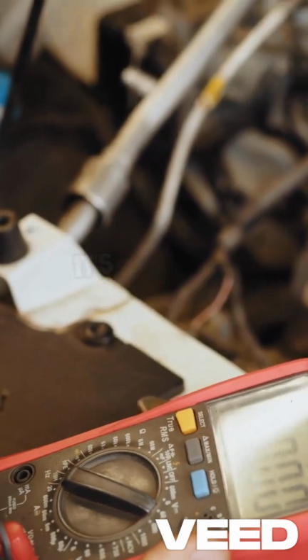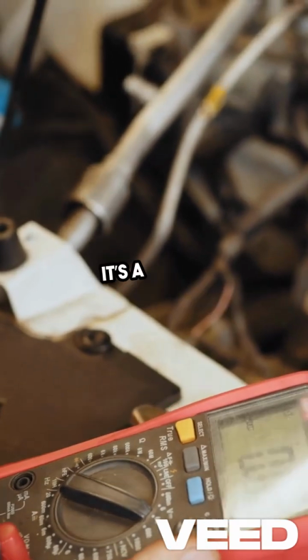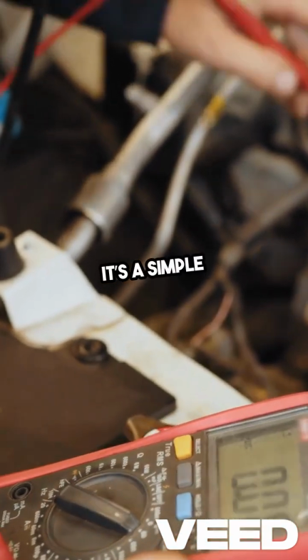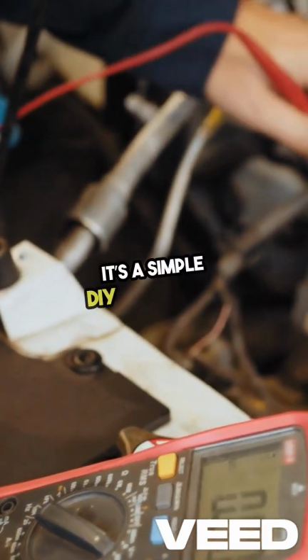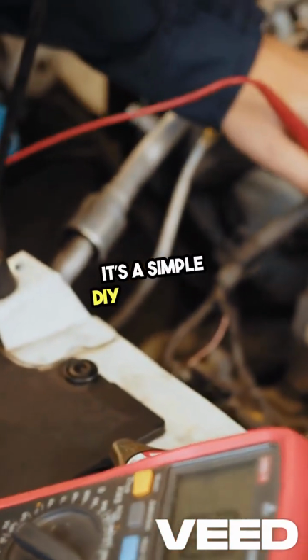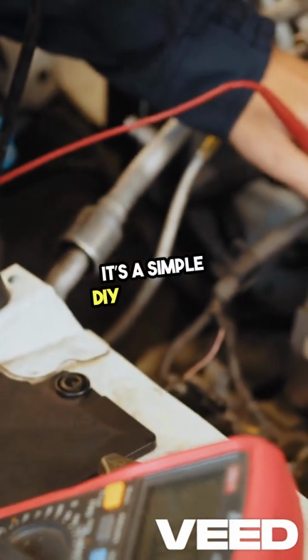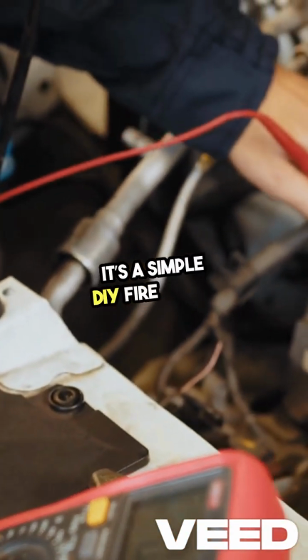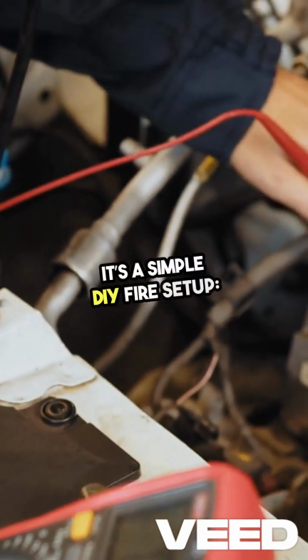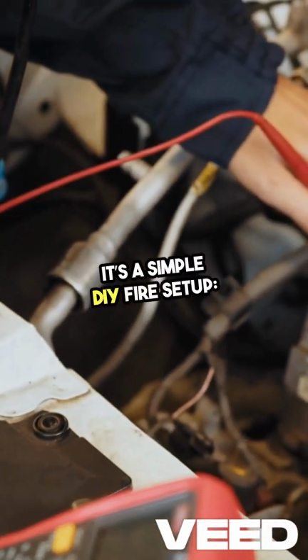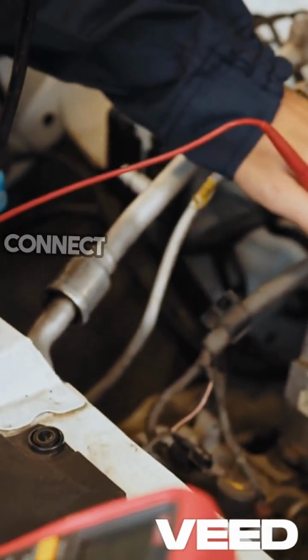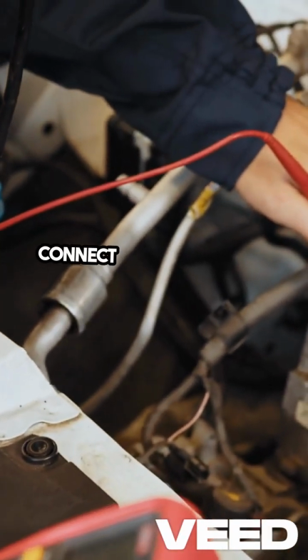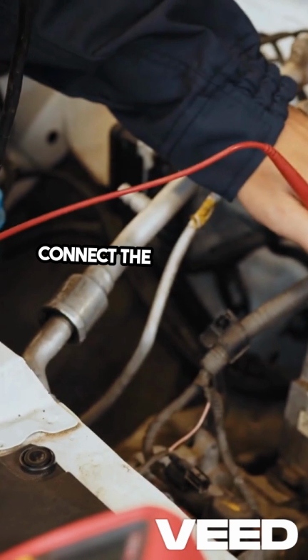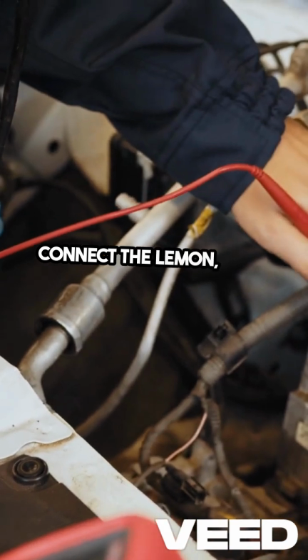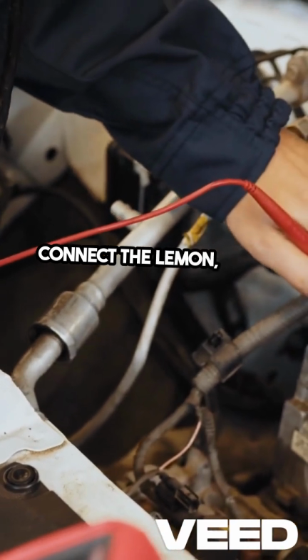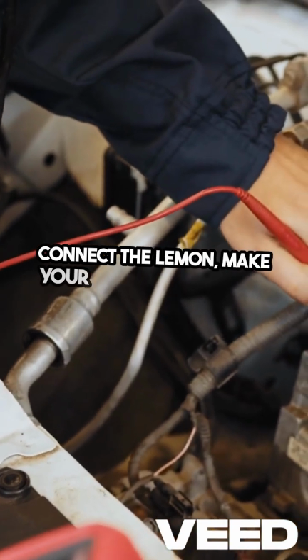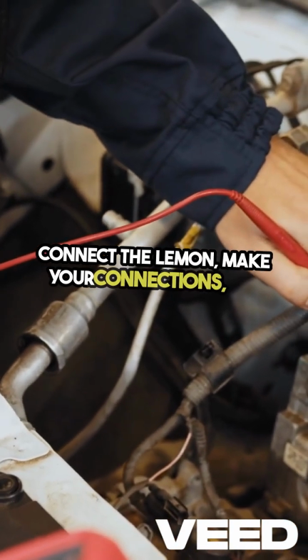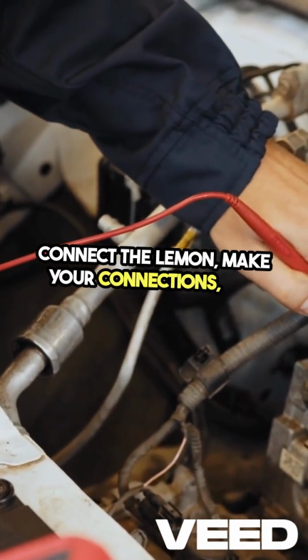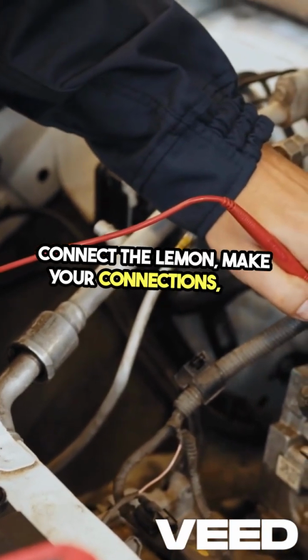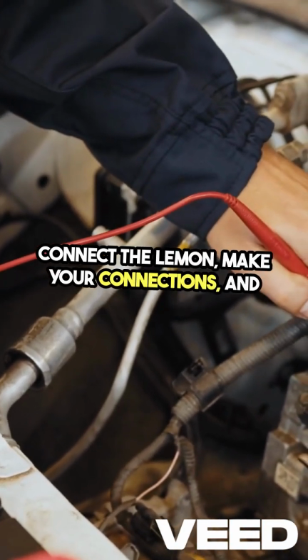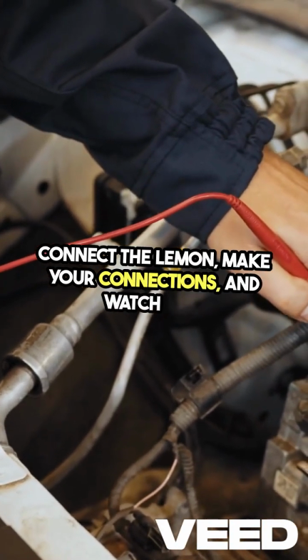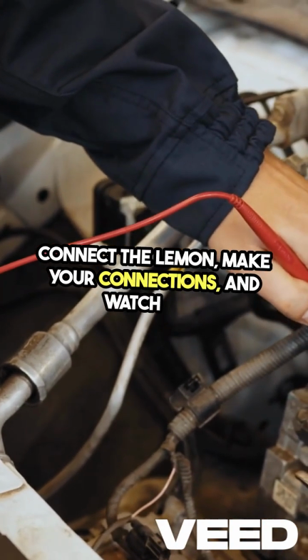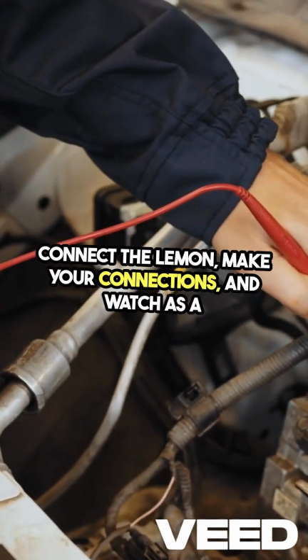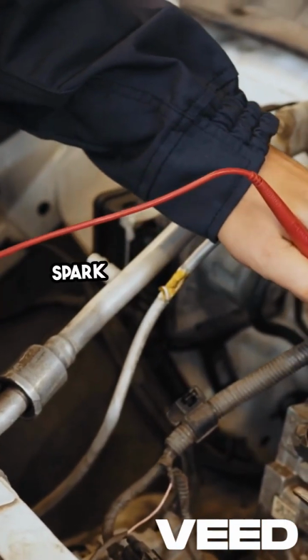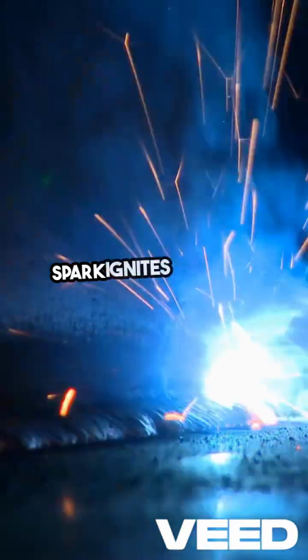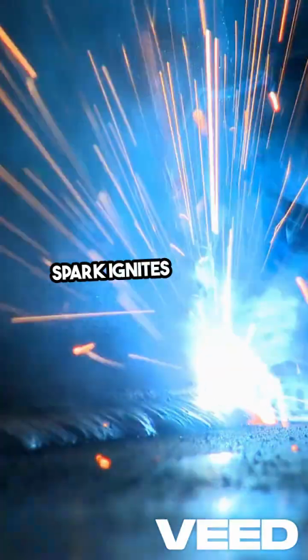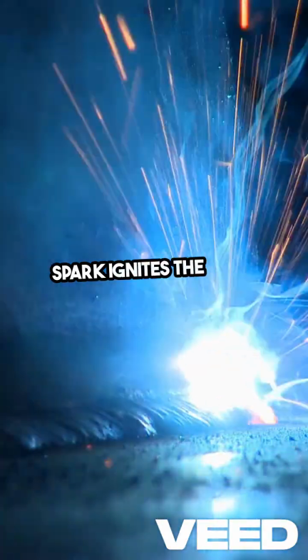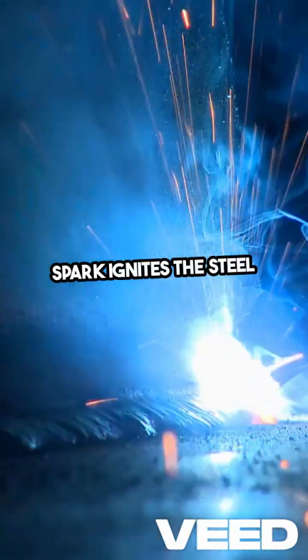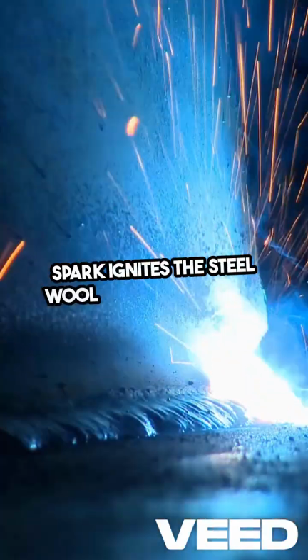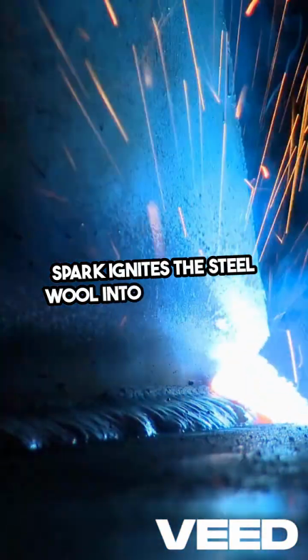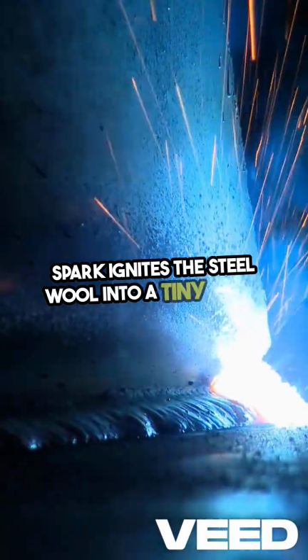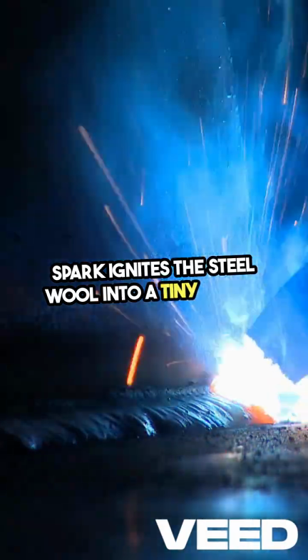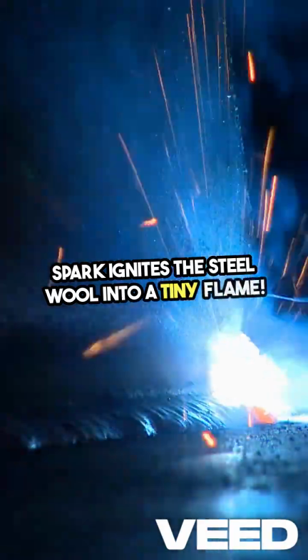It's a simple DIY fire setup. Connect the lemon, make your connections, and watch as a spark ignites the steel wool into a tiny flame.